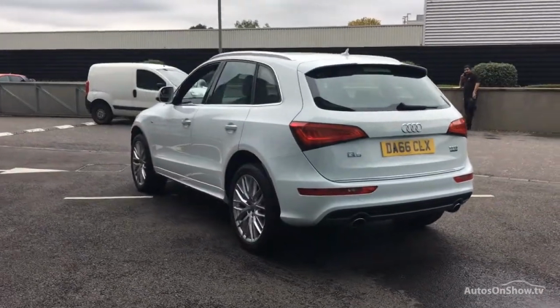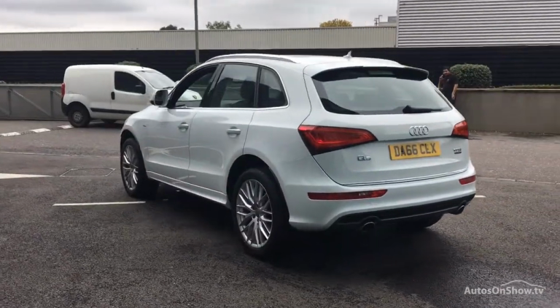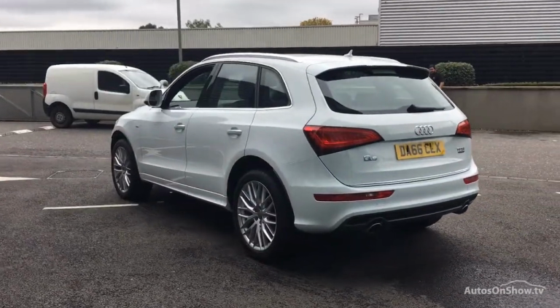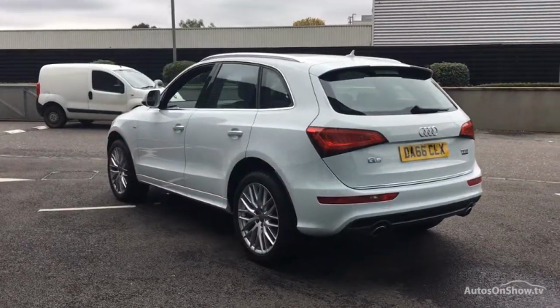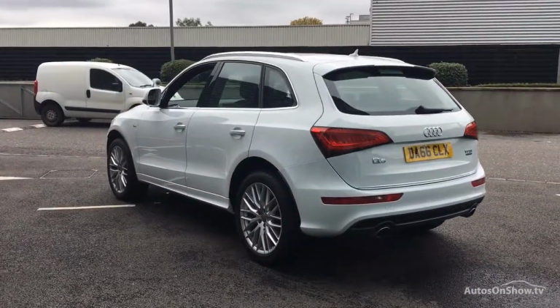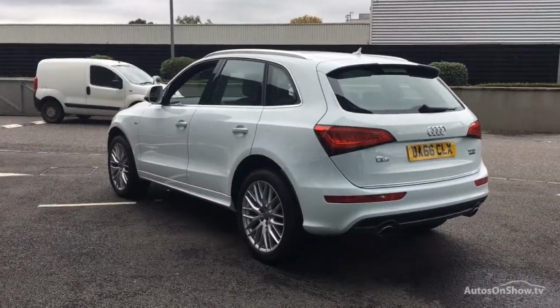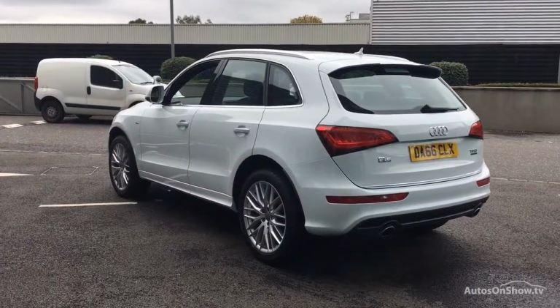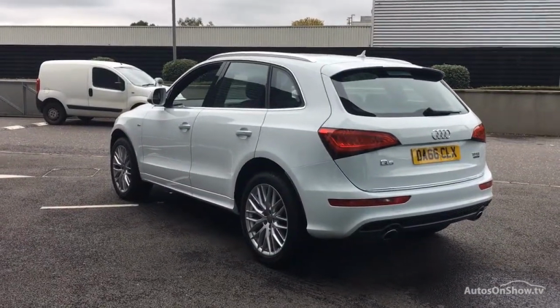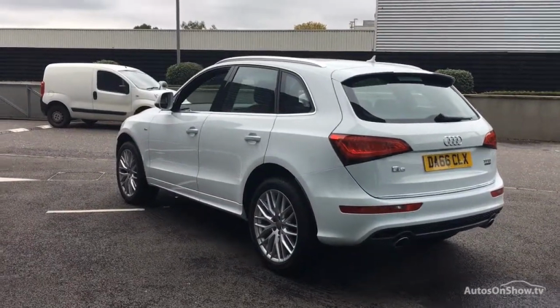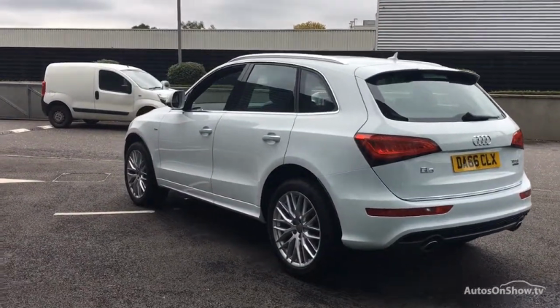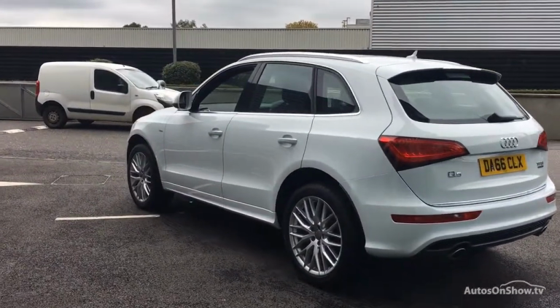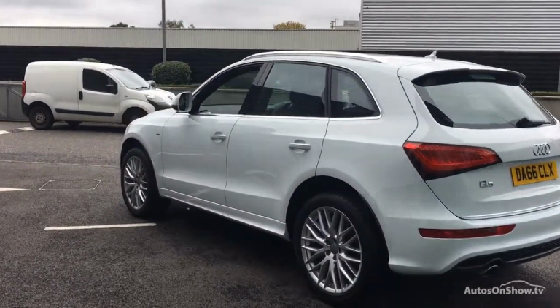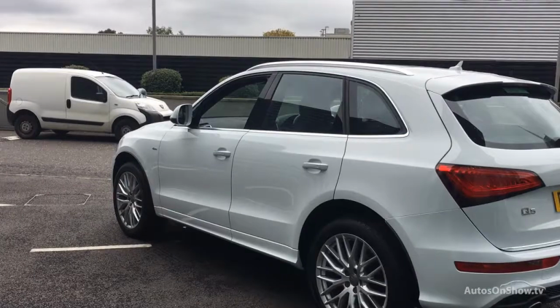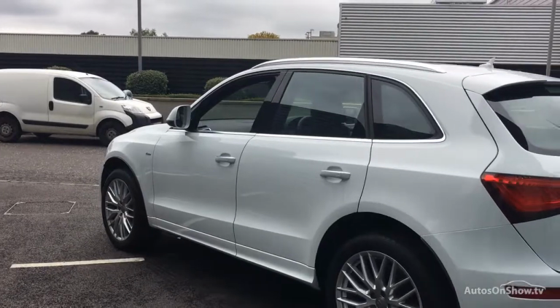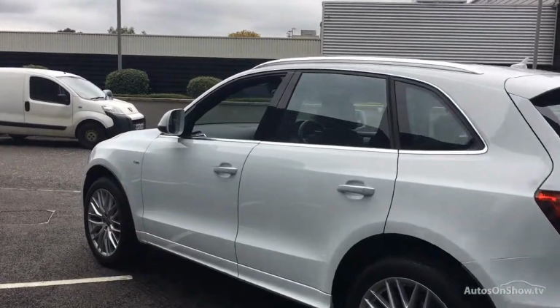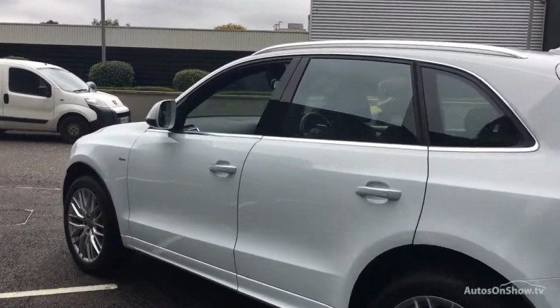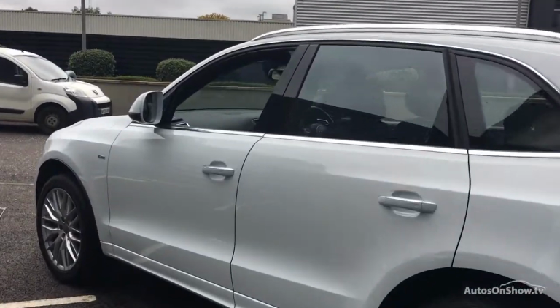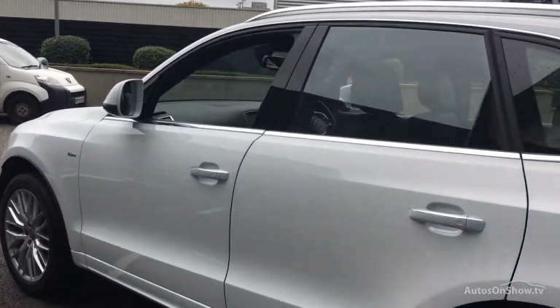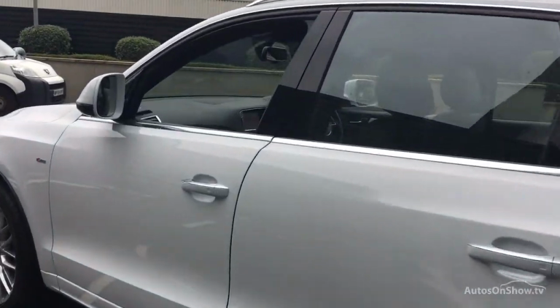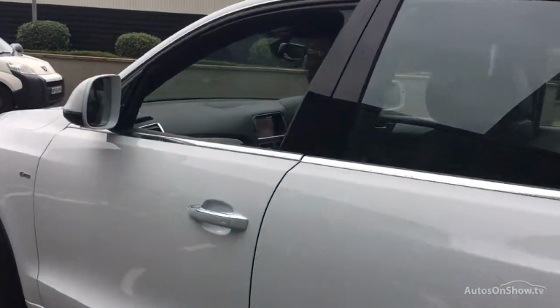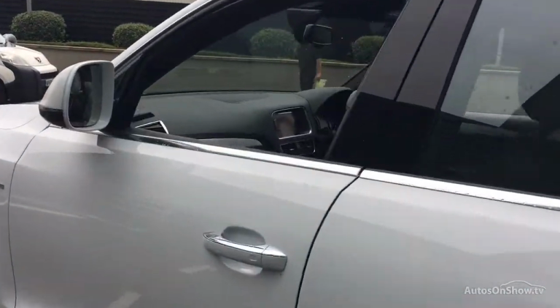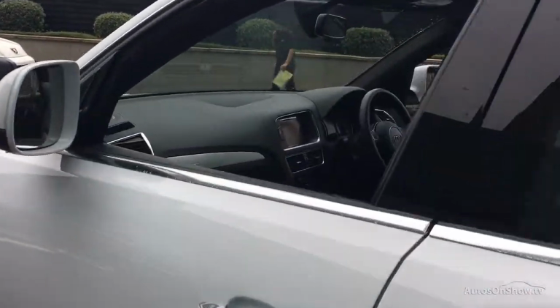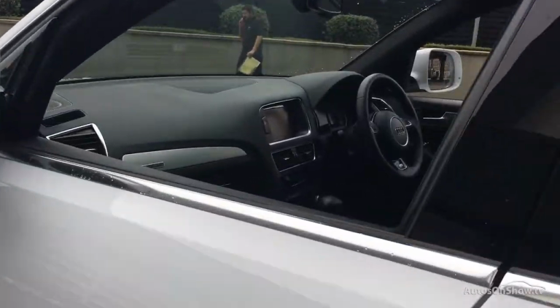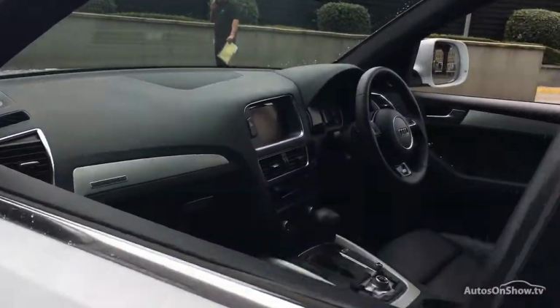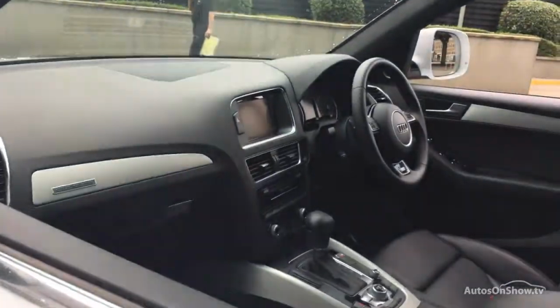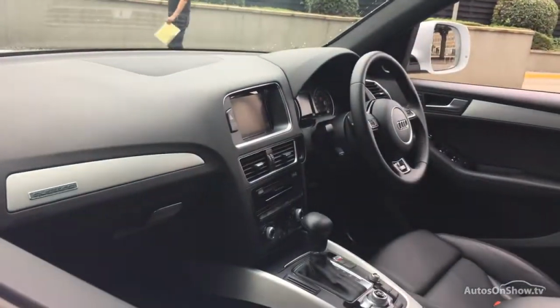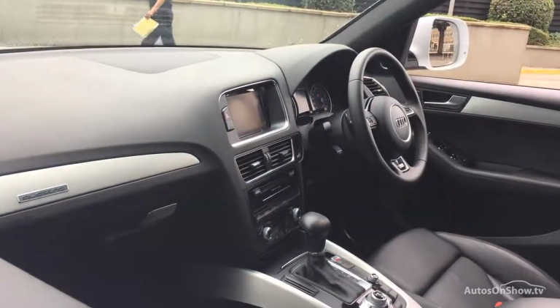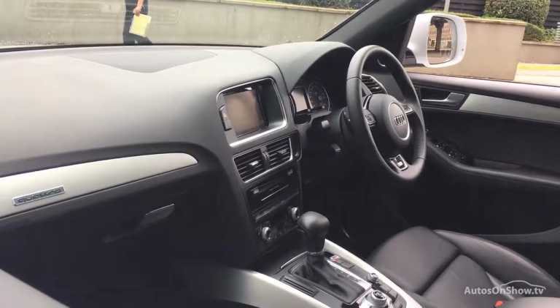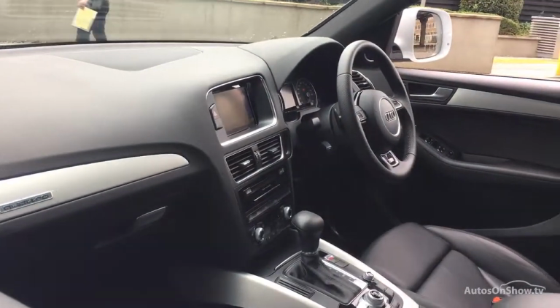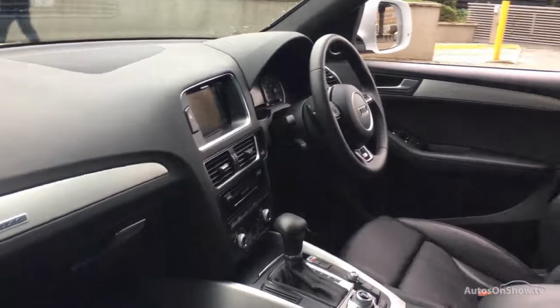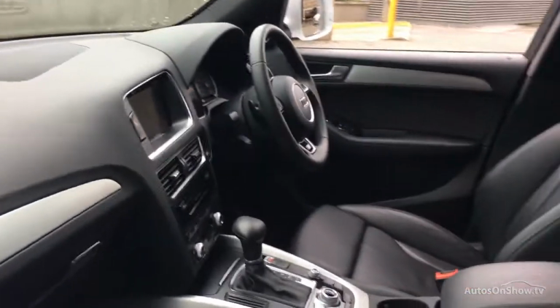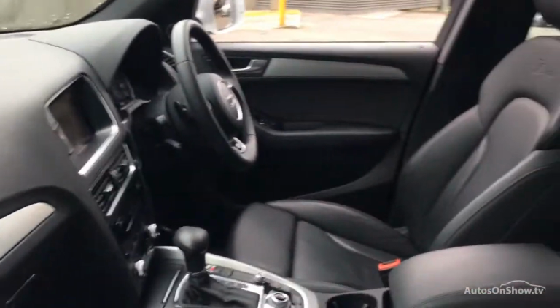Any dents, bumps or scuffs are removed by technicians using state-of-the-art technology, and a 12-month warranty including roadside assistance is provided.